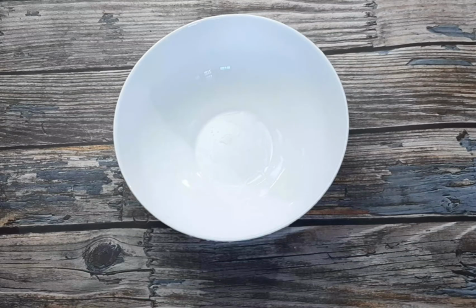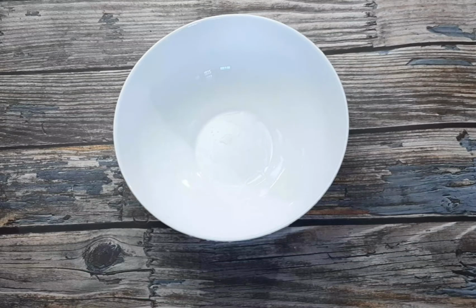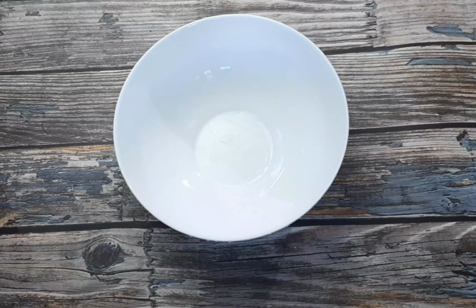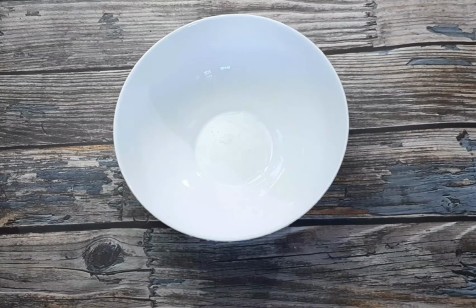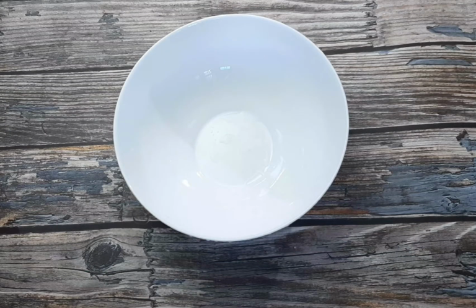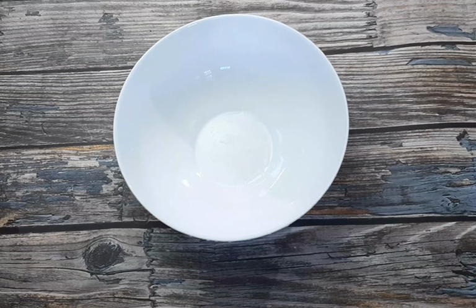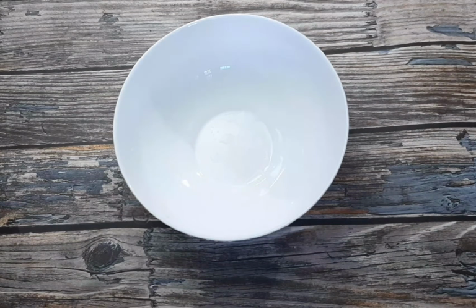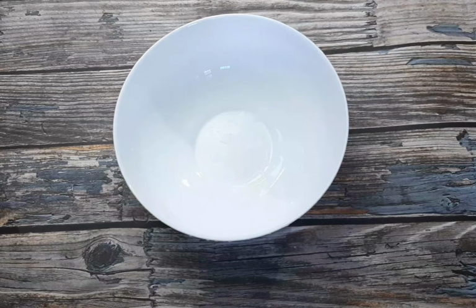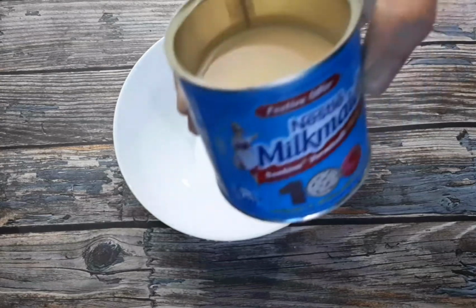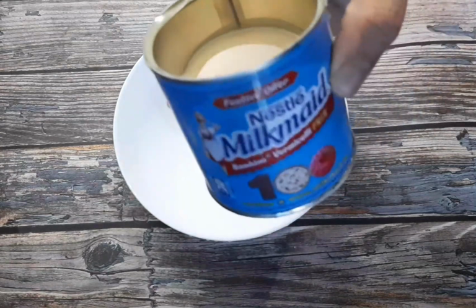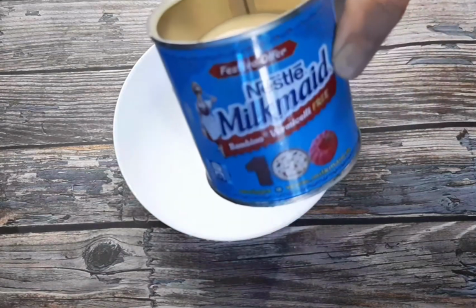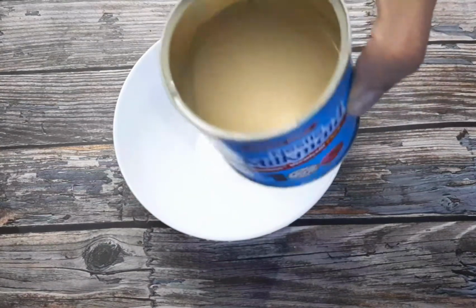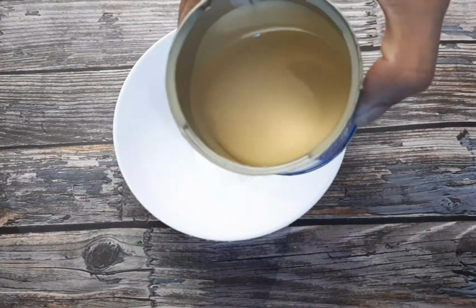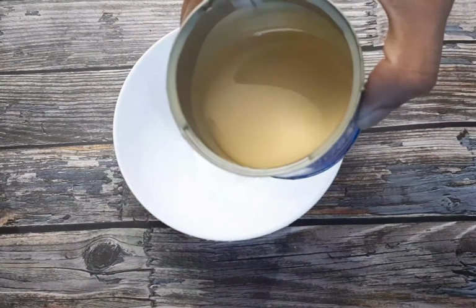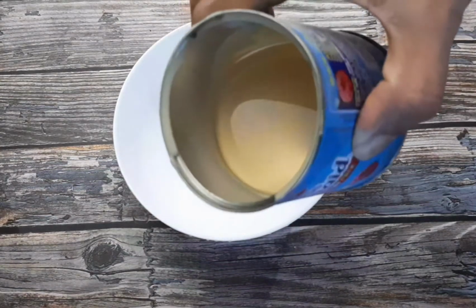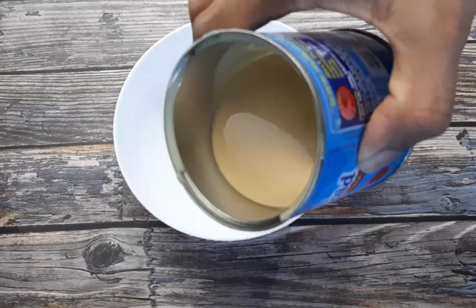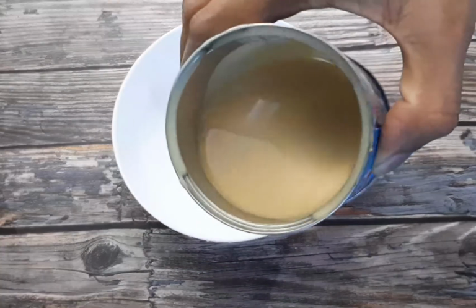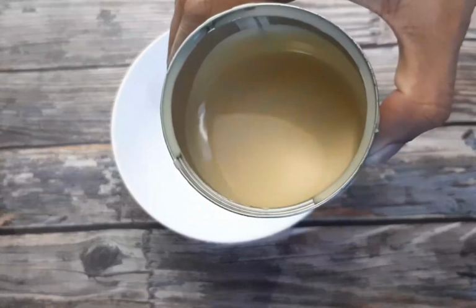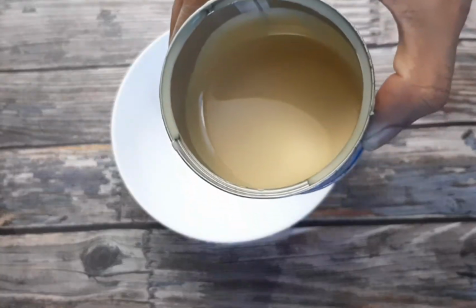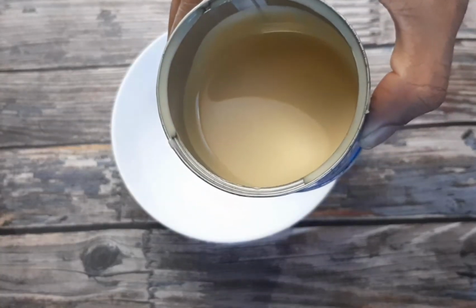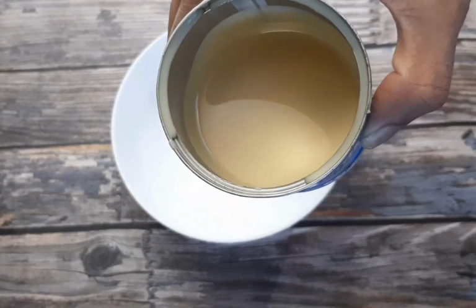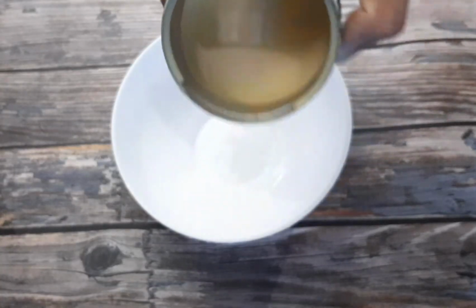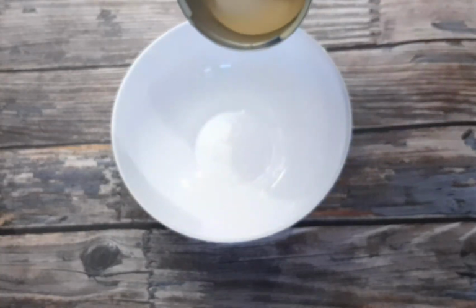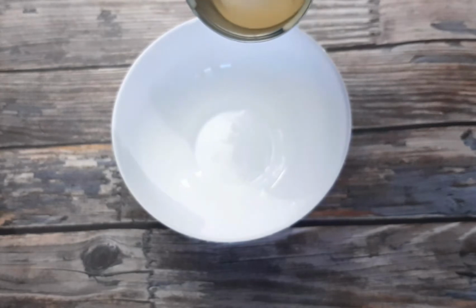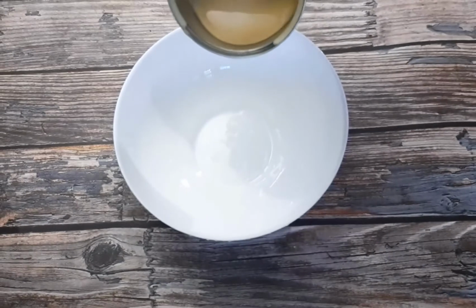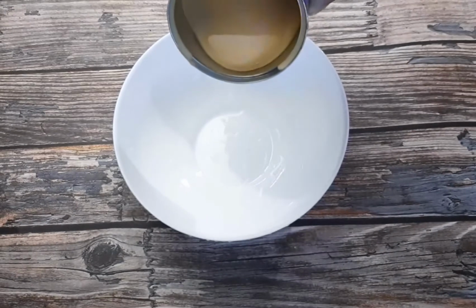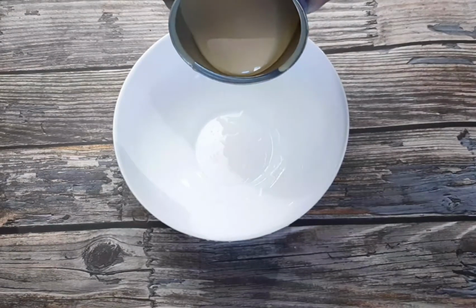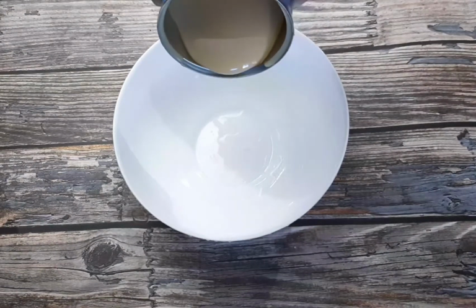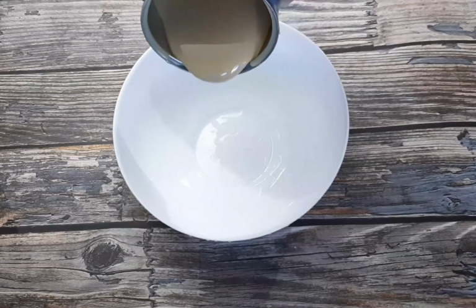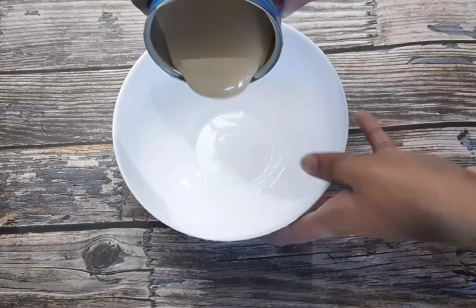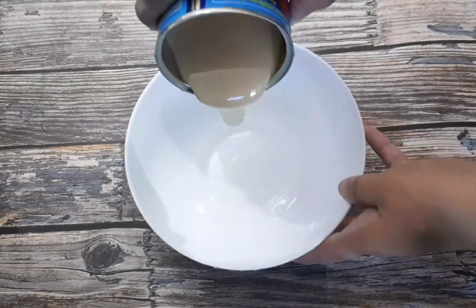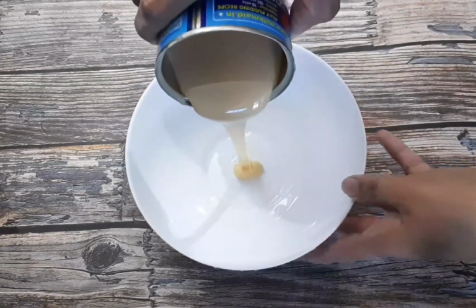Now let's make a snack. This is milk maid. I am taking the milk maid. Please make 2 tablespoons of the milk maid.